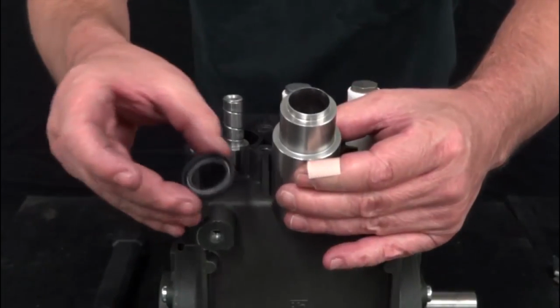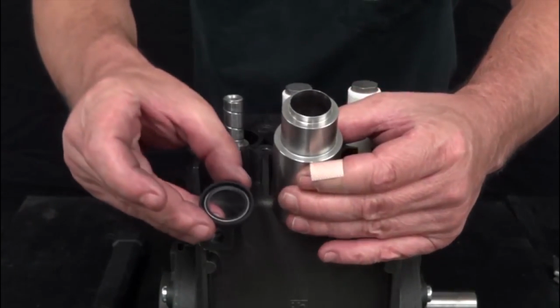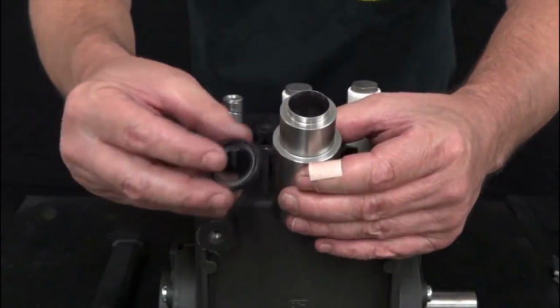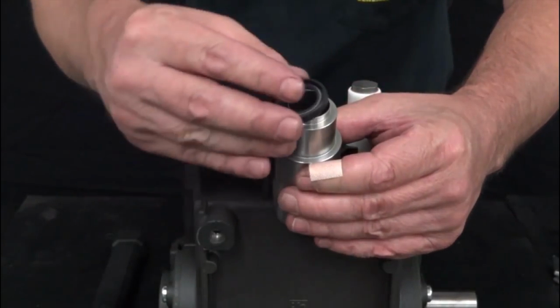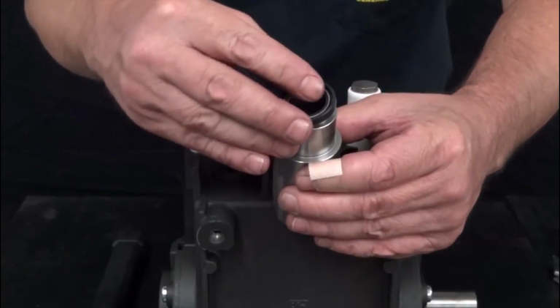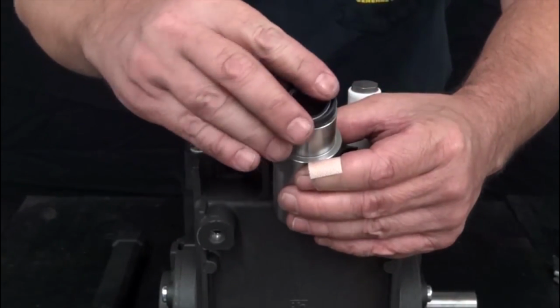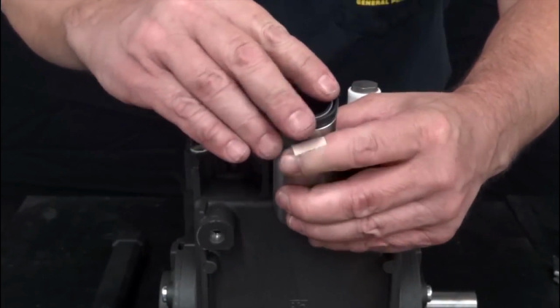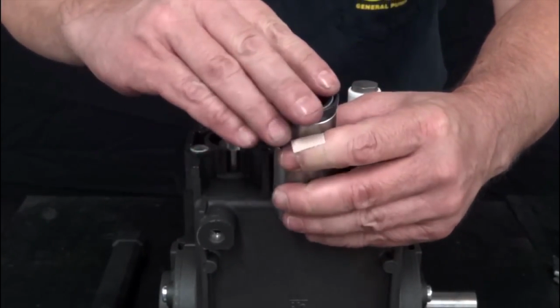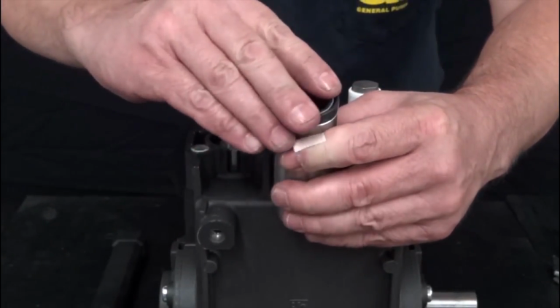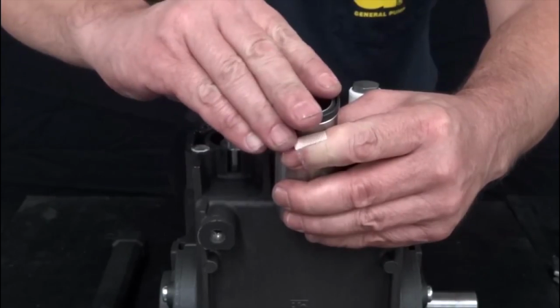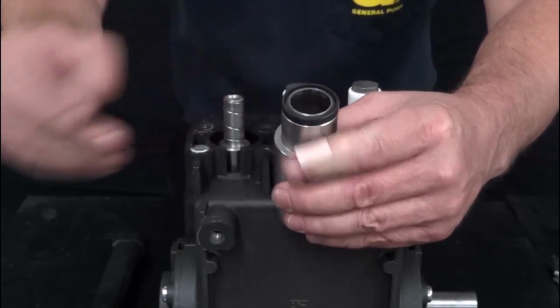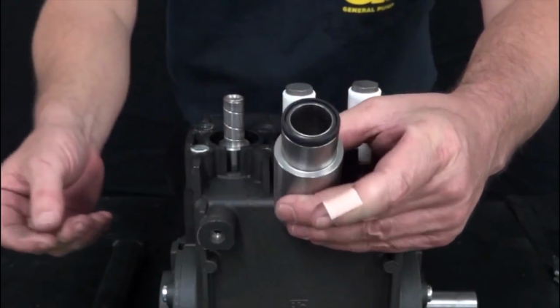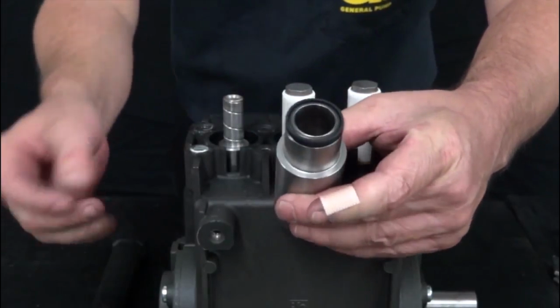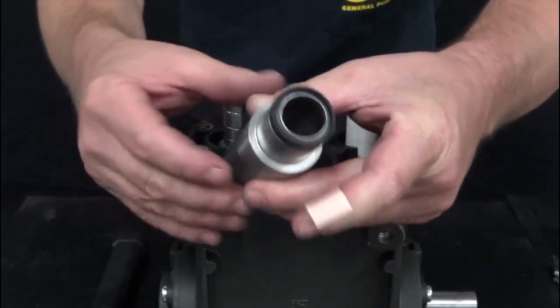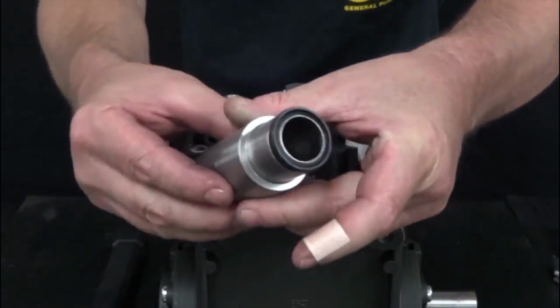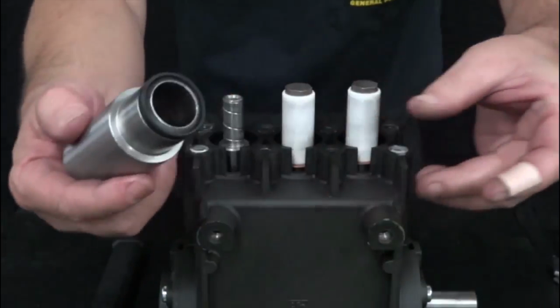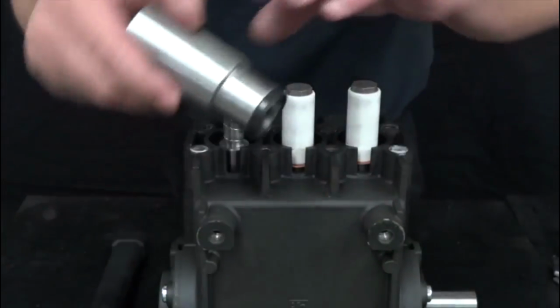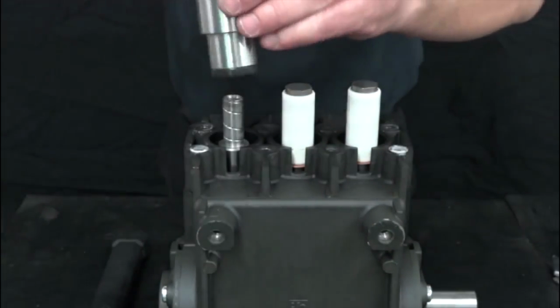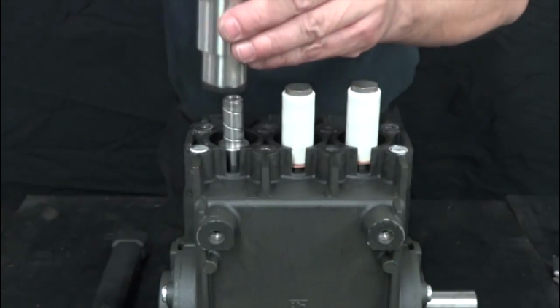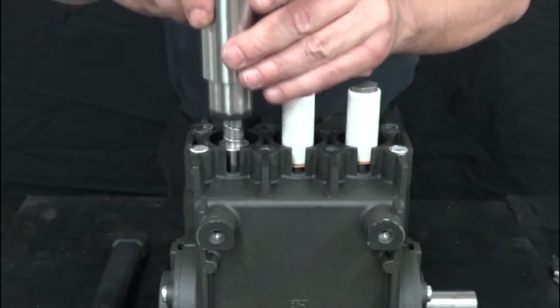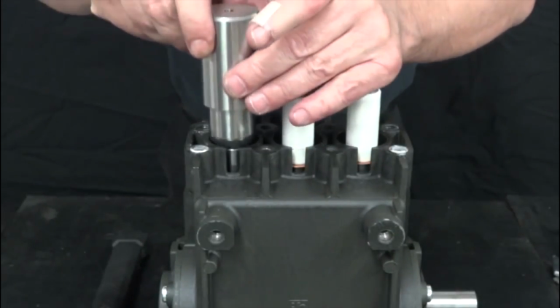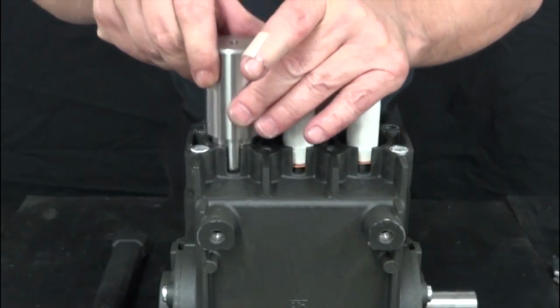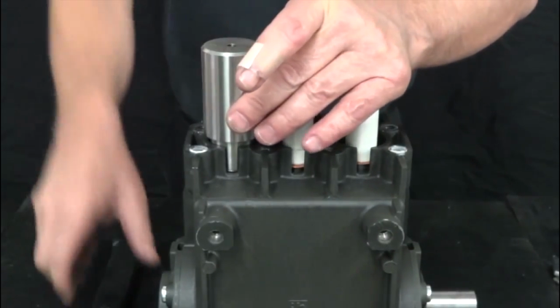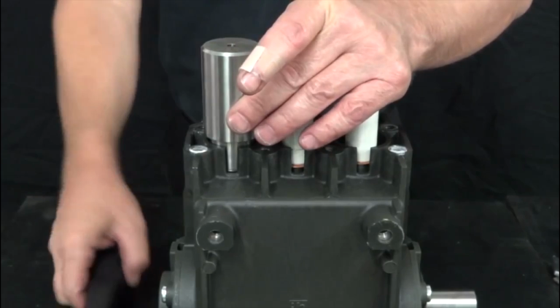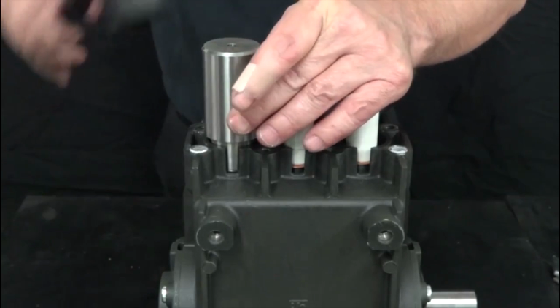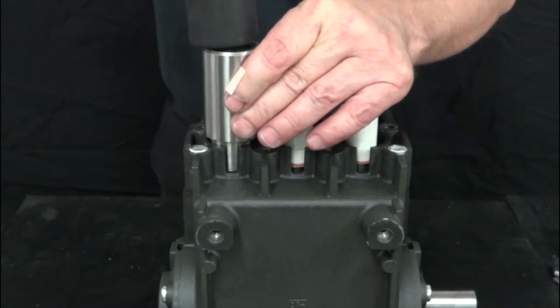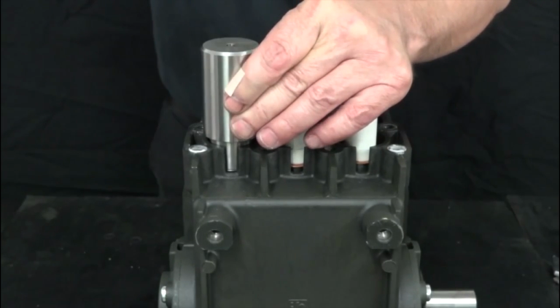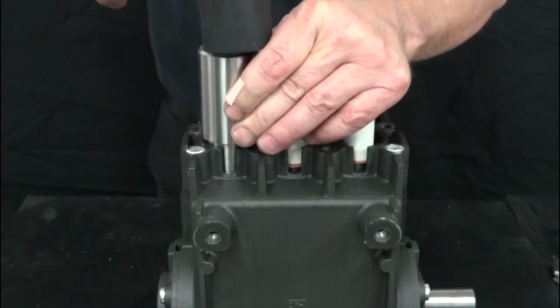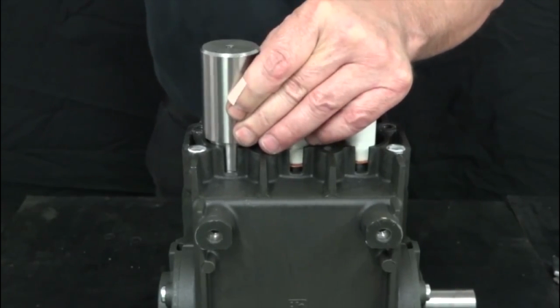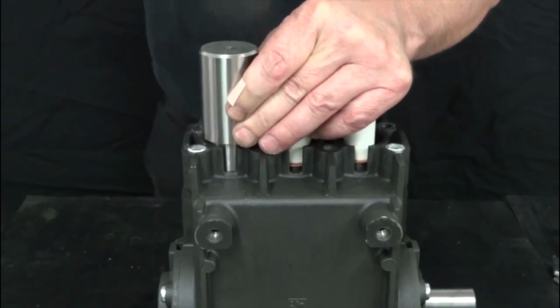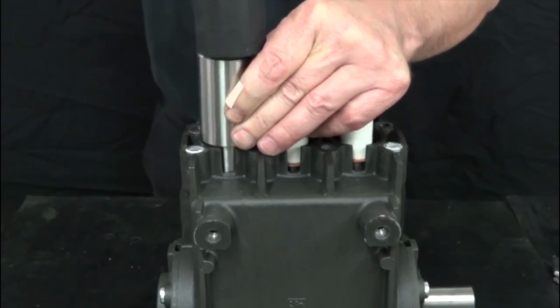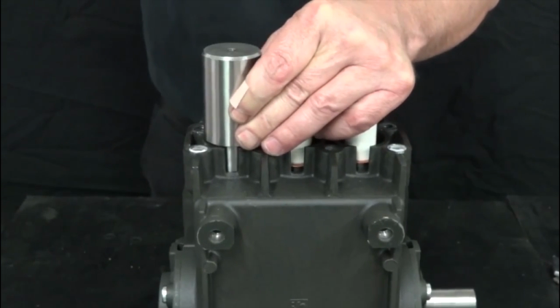Apply a new piston-guide oil seal onto the insertion tool. Insert the tool and the new seal into the crankcase, then hammer the insertion tool until the new seal is securely in place.